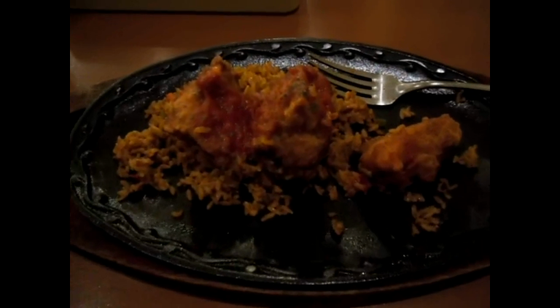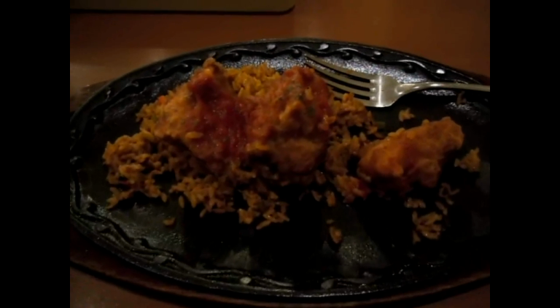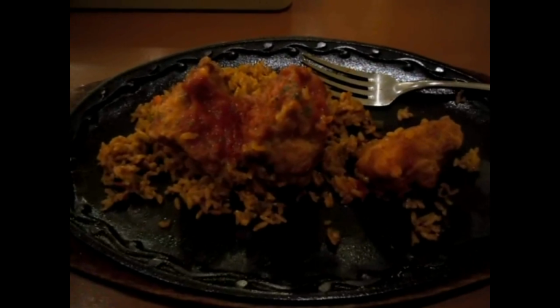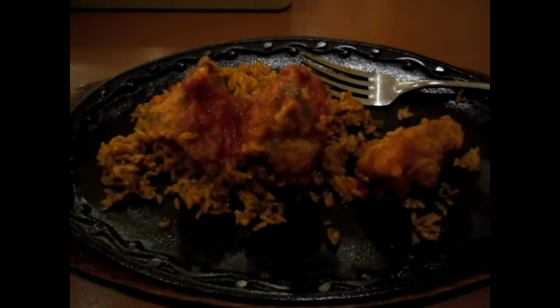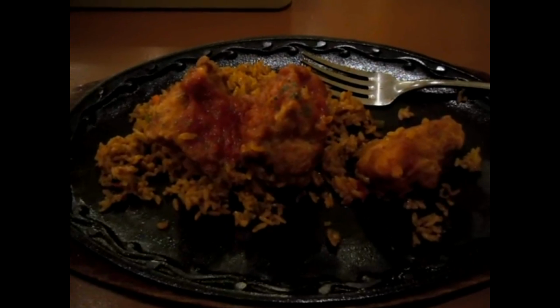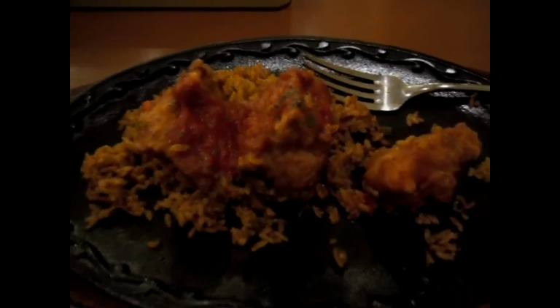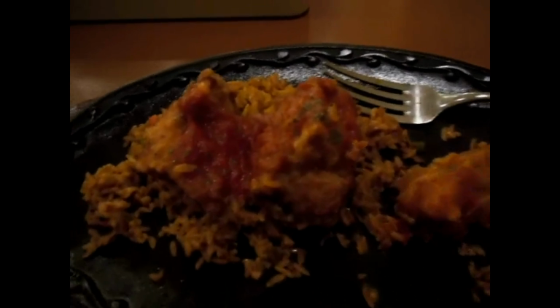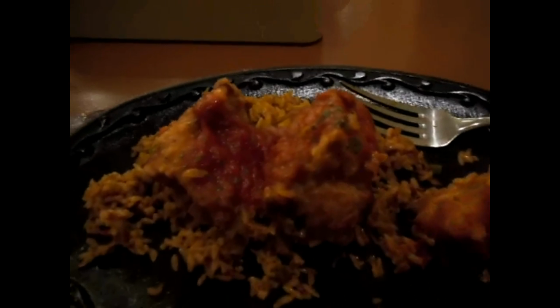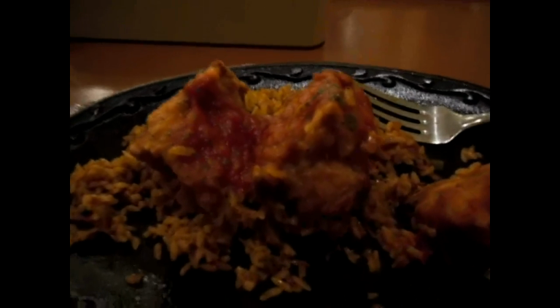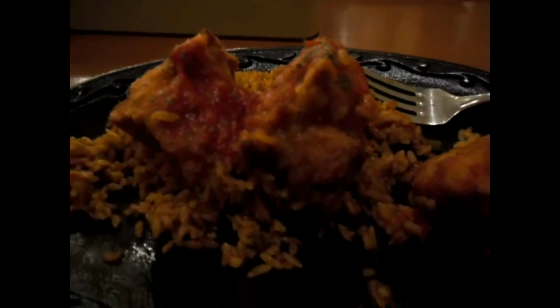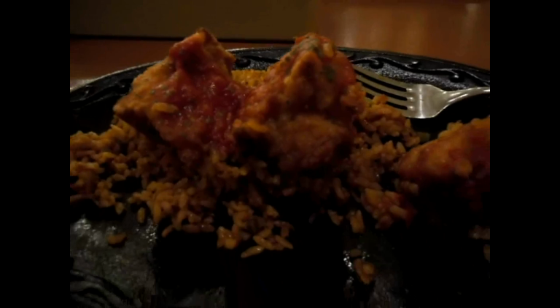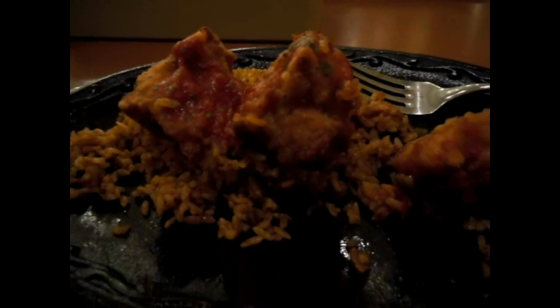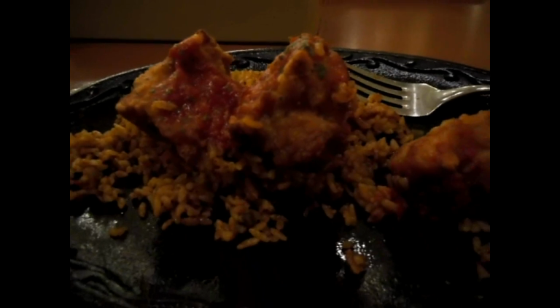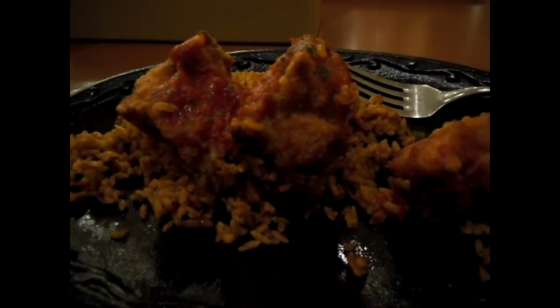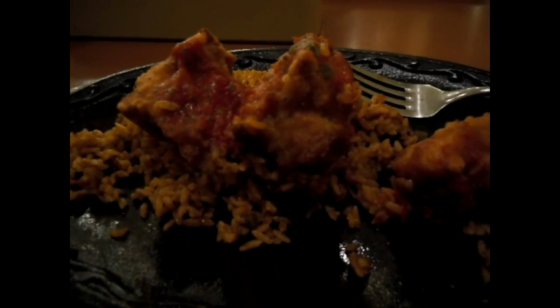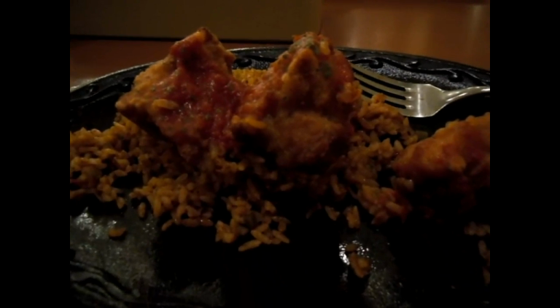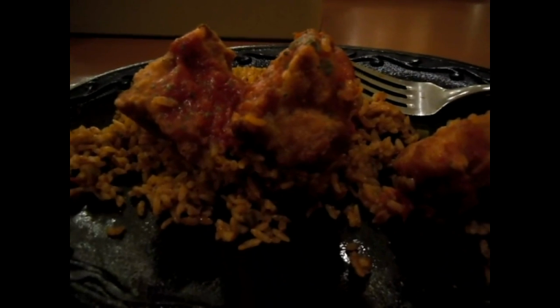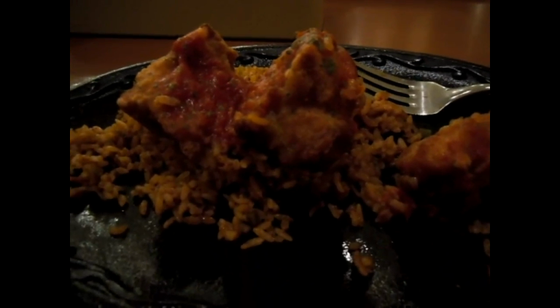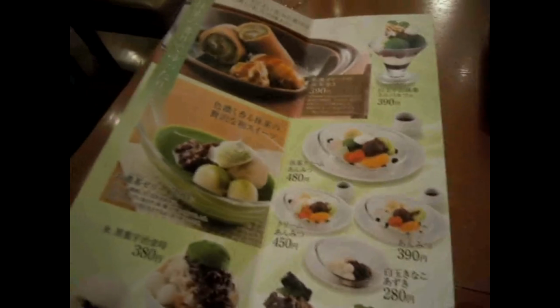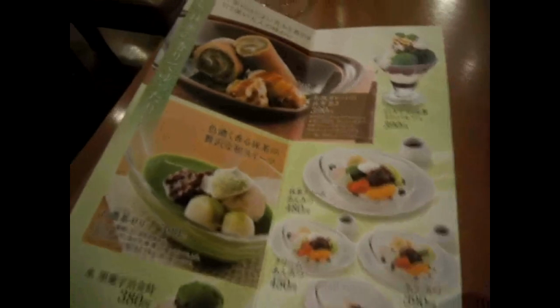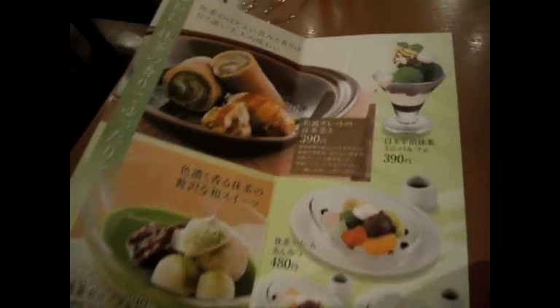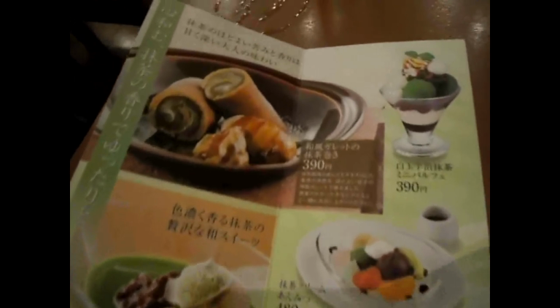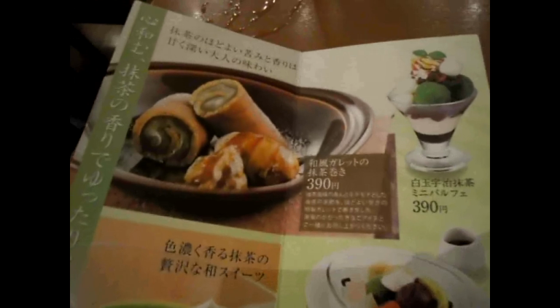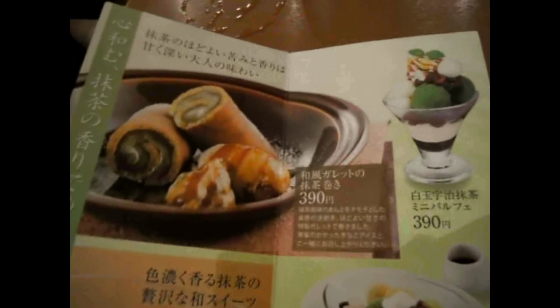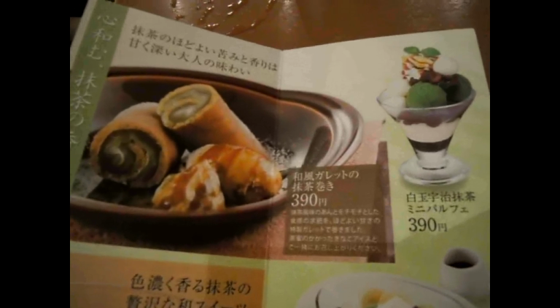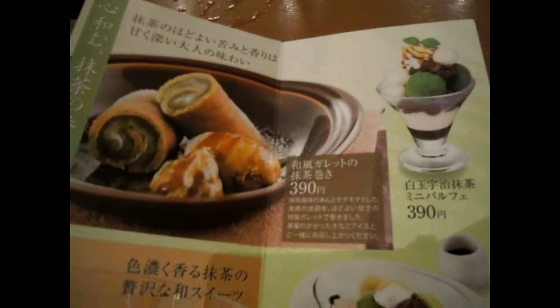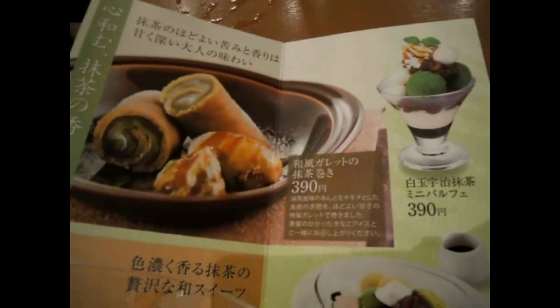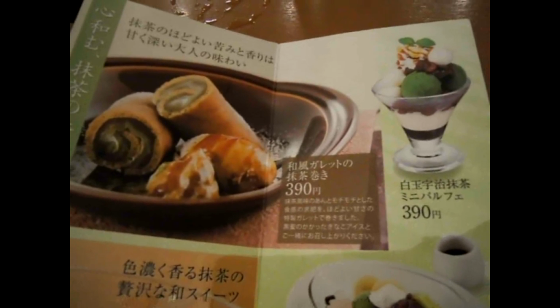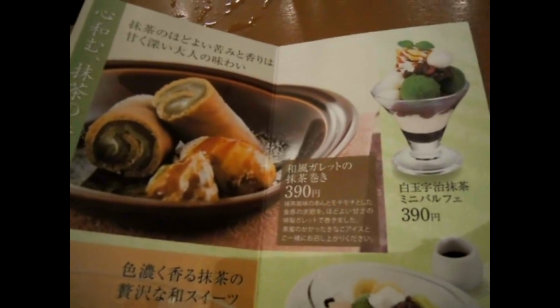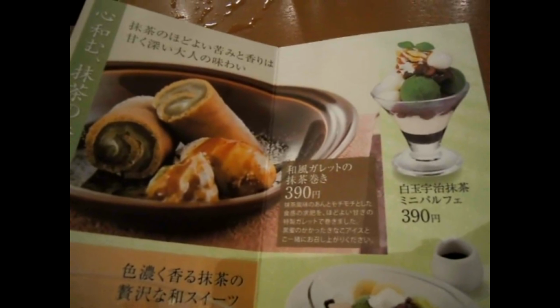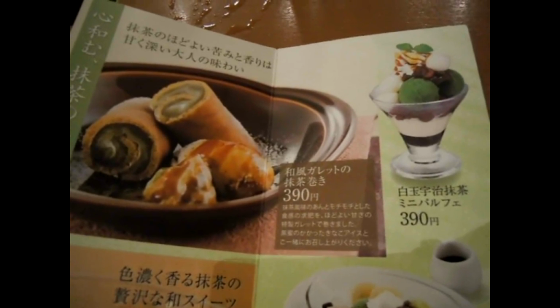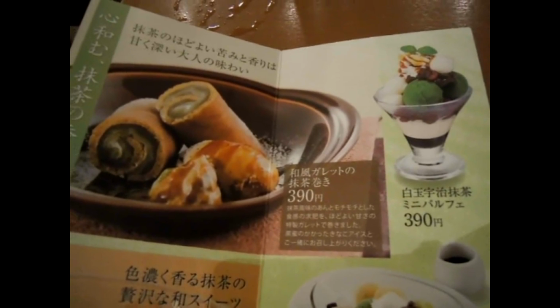The boring person ate the Jambalaya and forgot to film it until it had already been partly eaten — that's unprofessional, terrible. This is a new dessert menu.